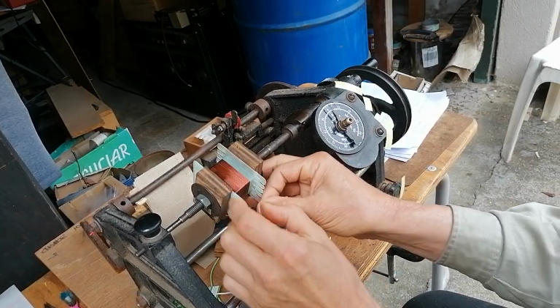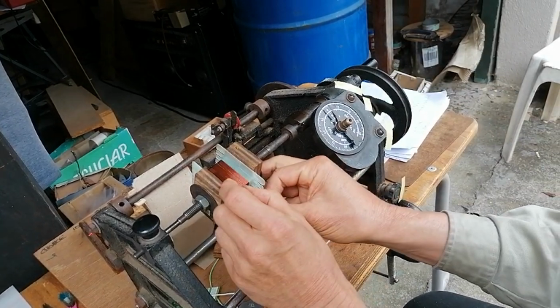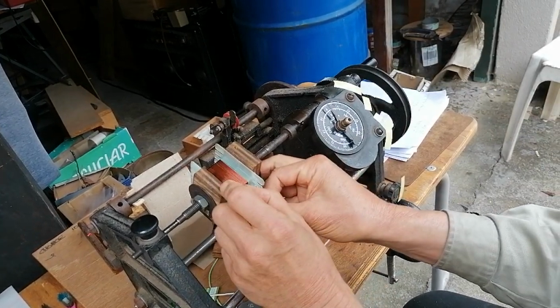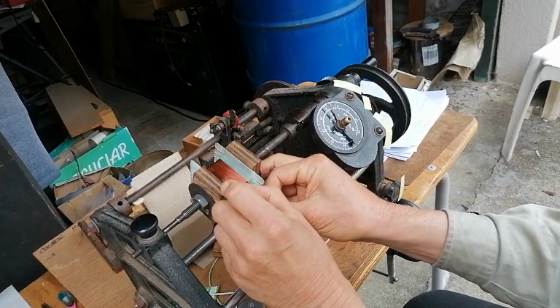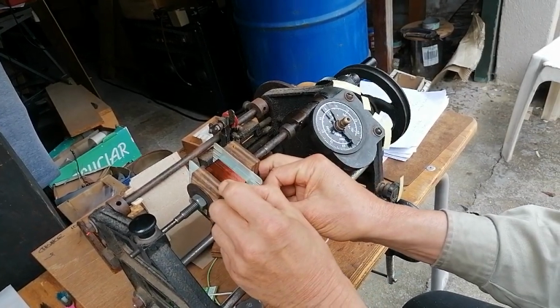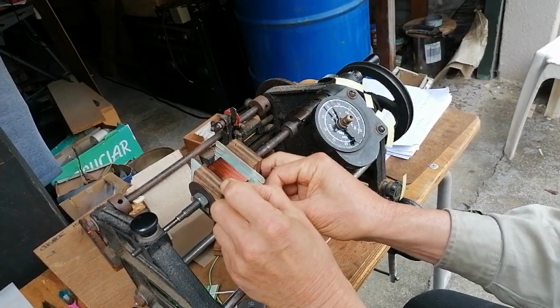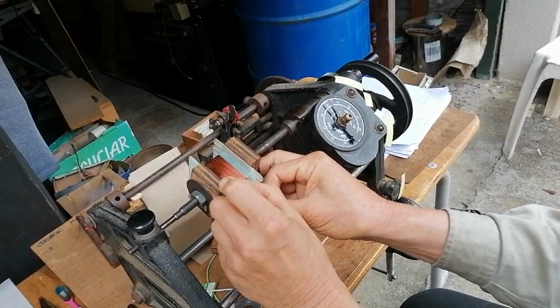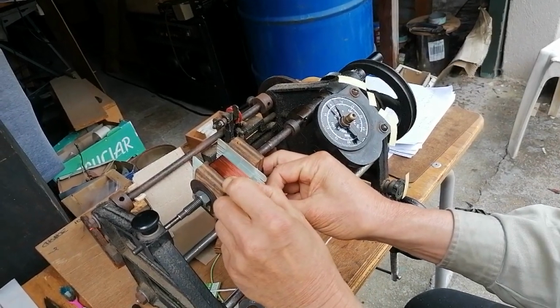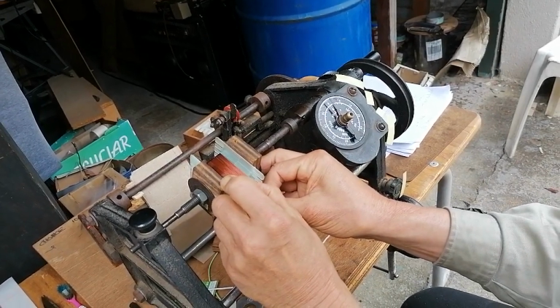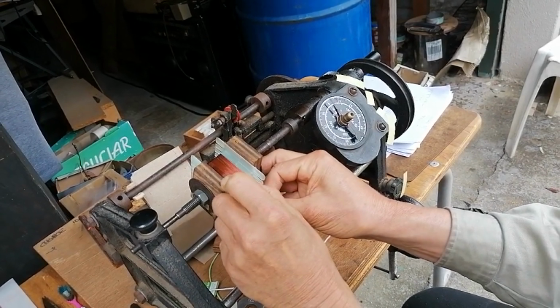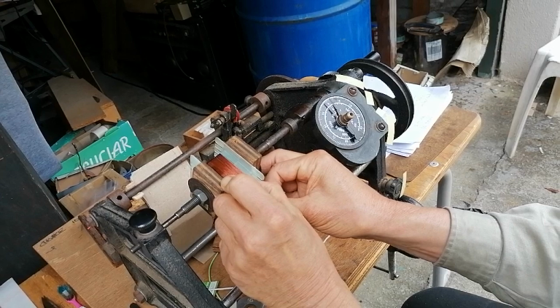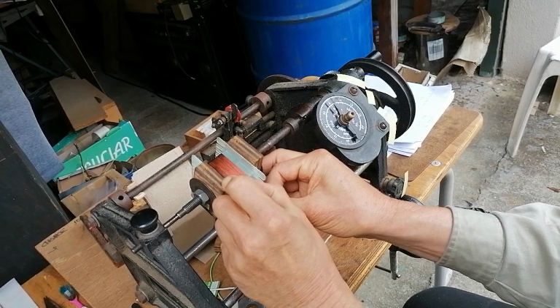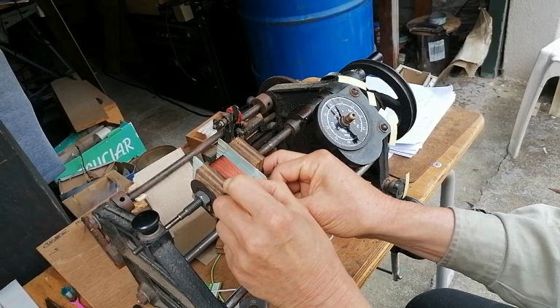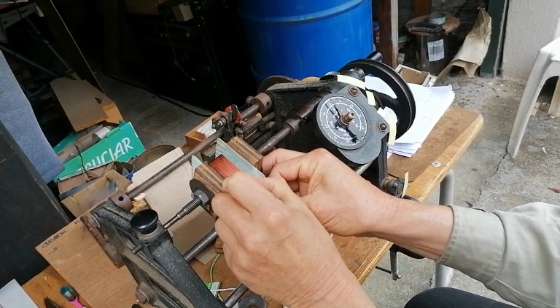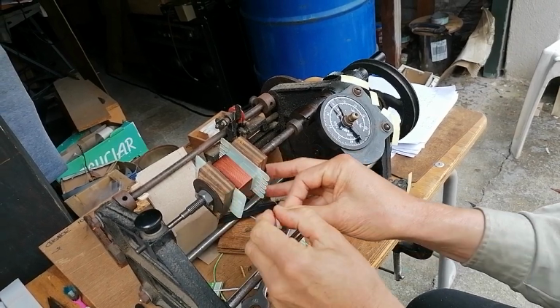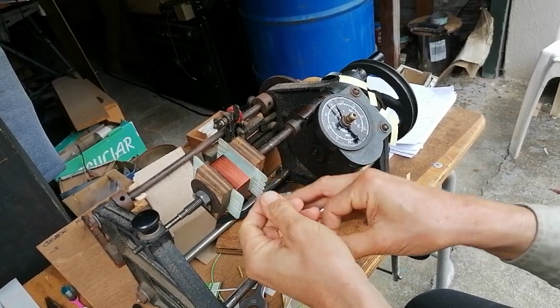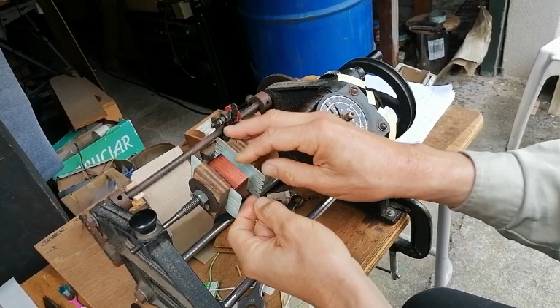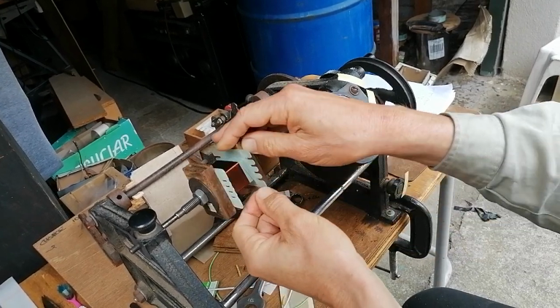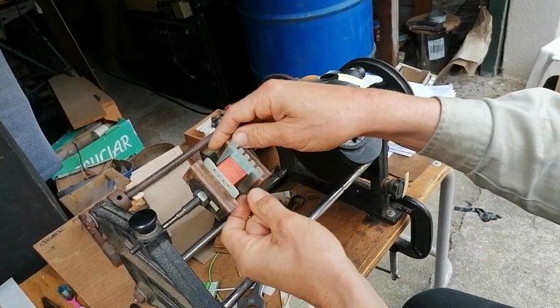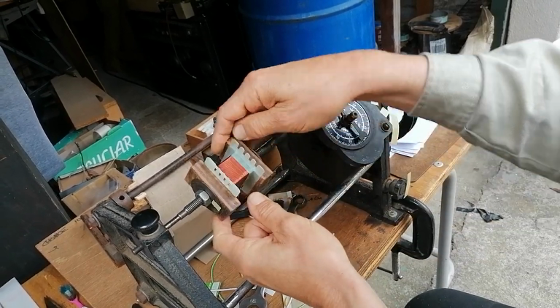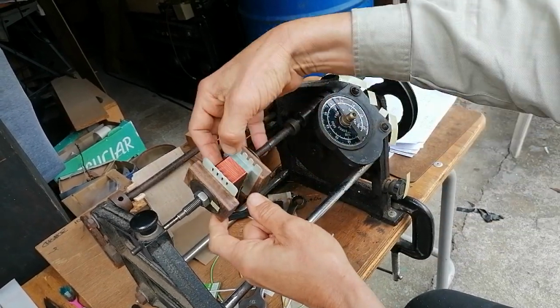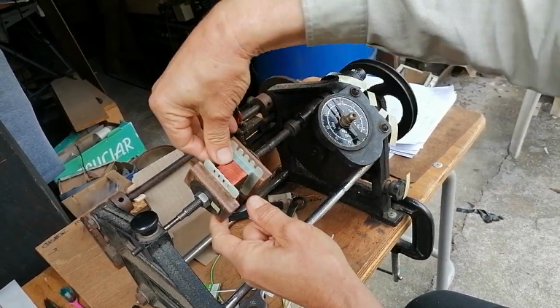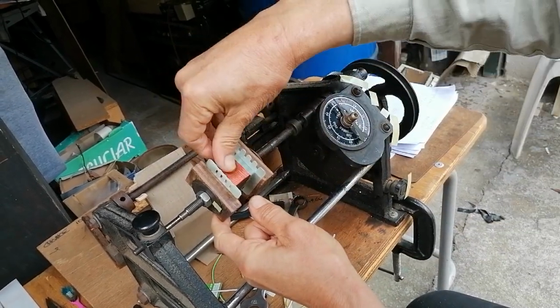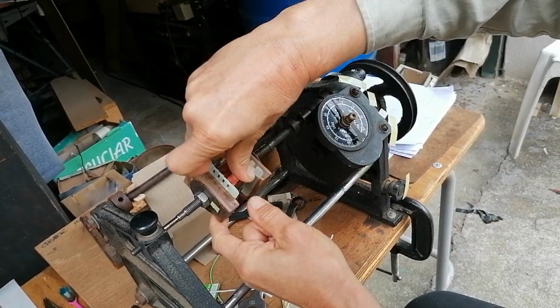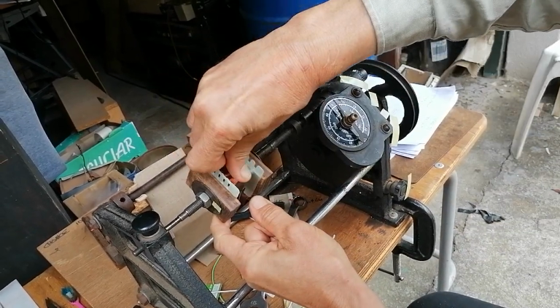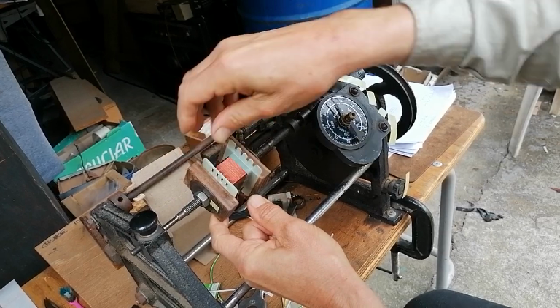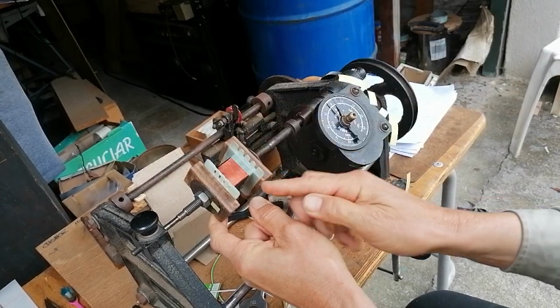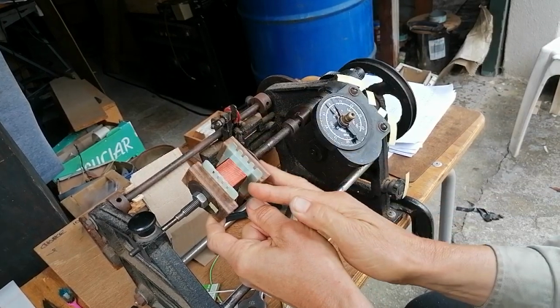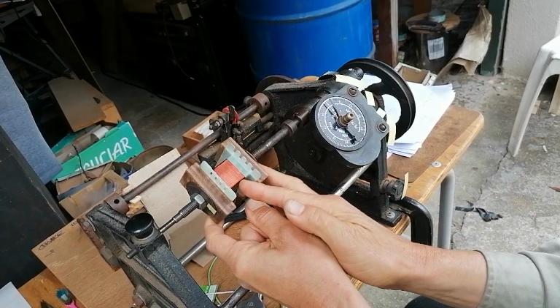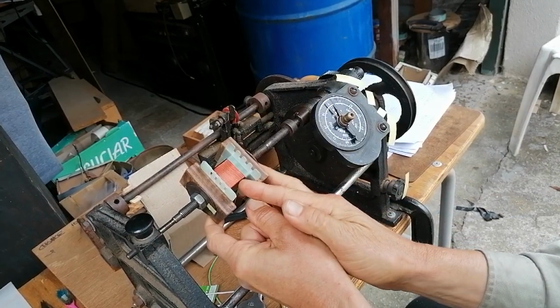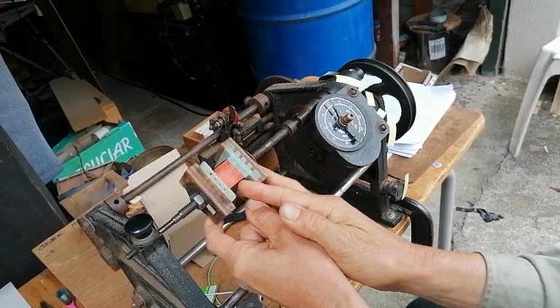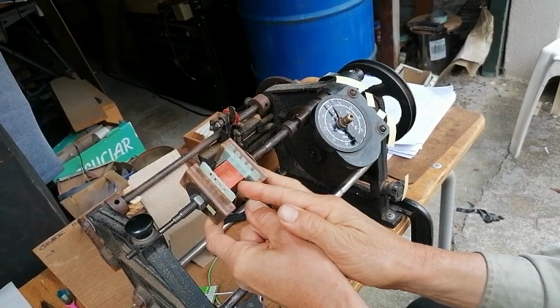The first layer is nearly done. Let's move the windings up a bit to remove any gaps — it's looking good.